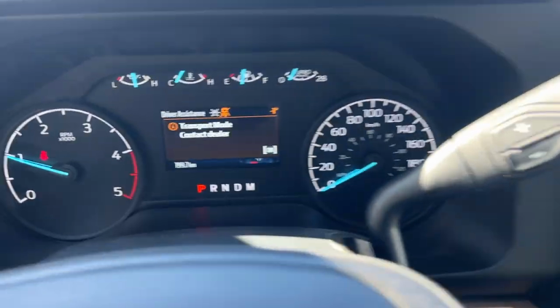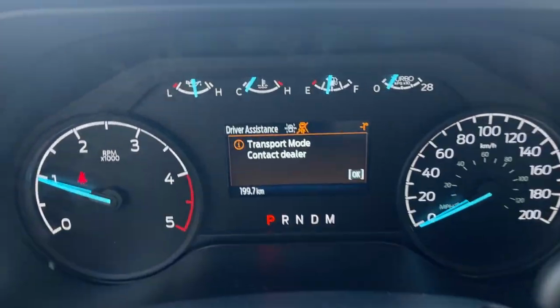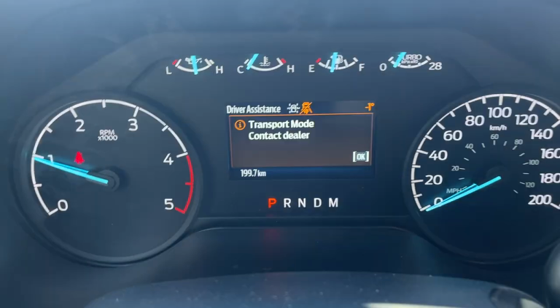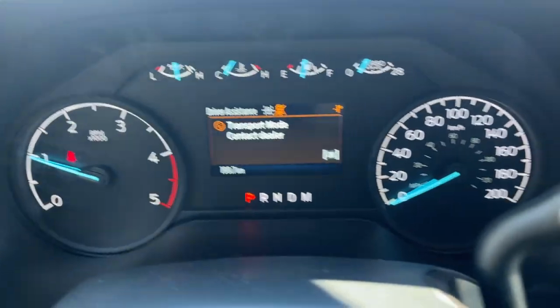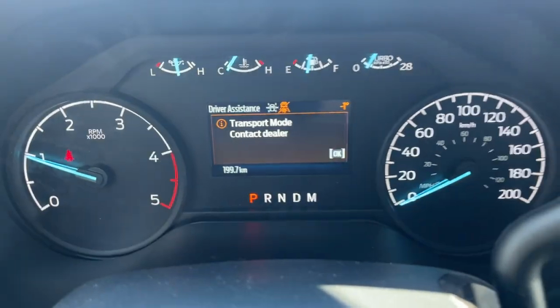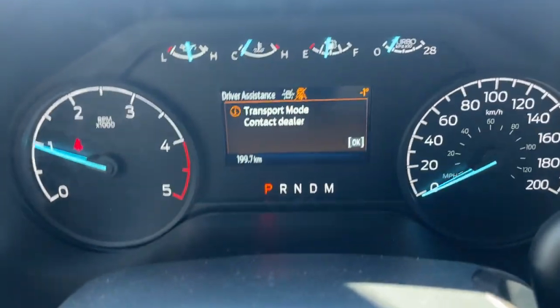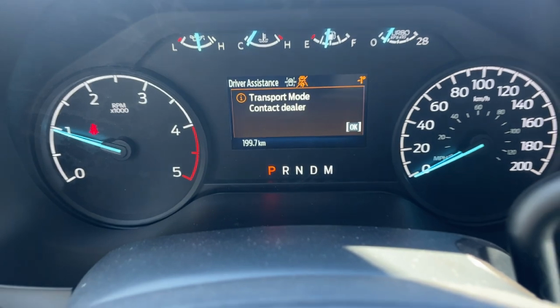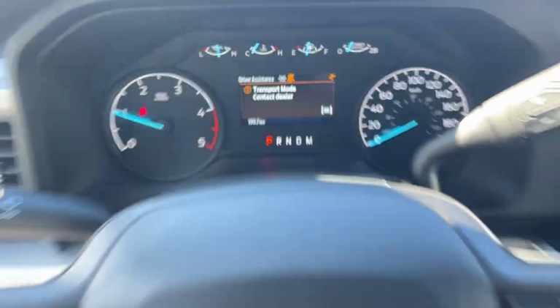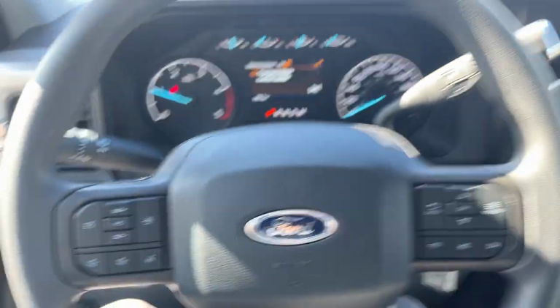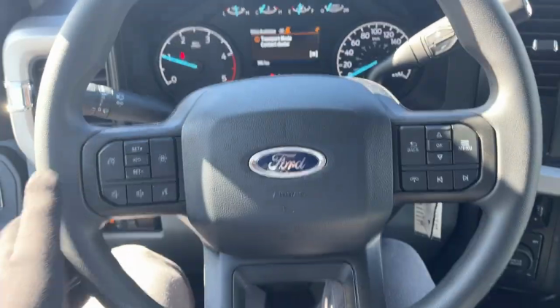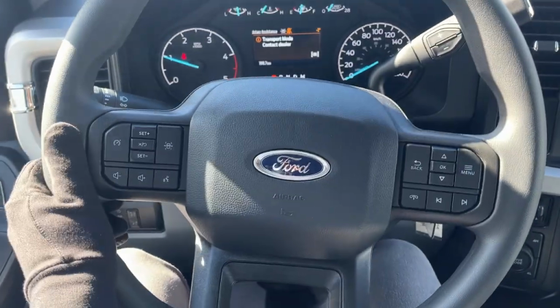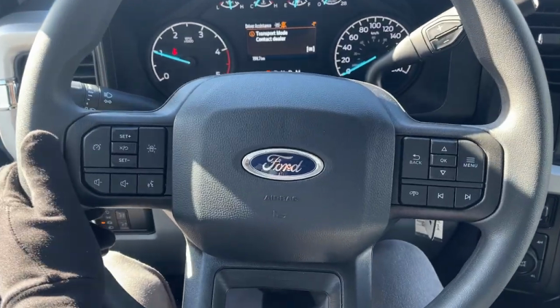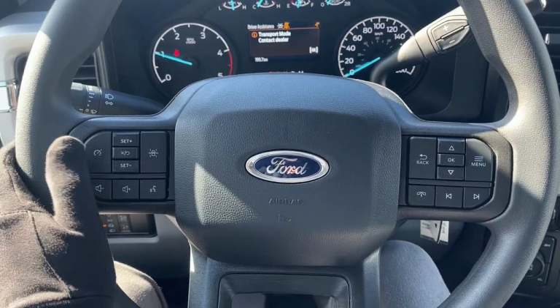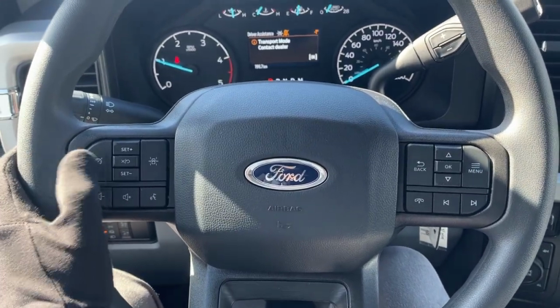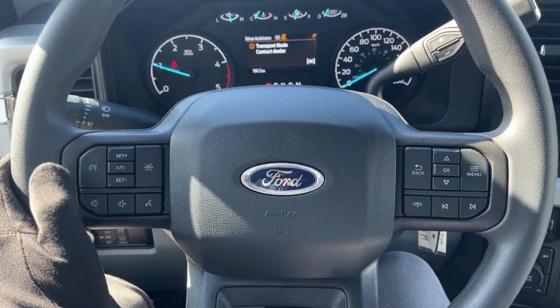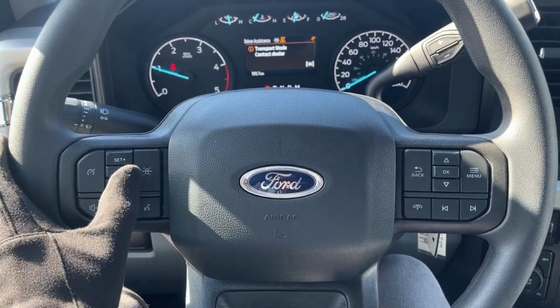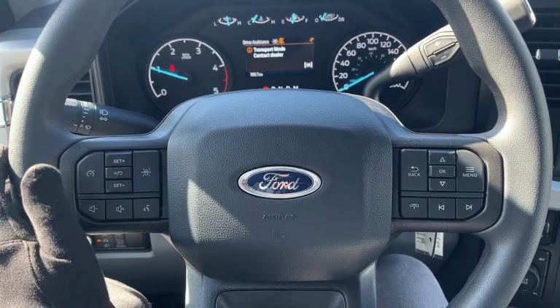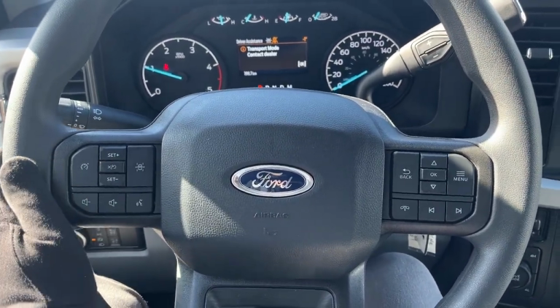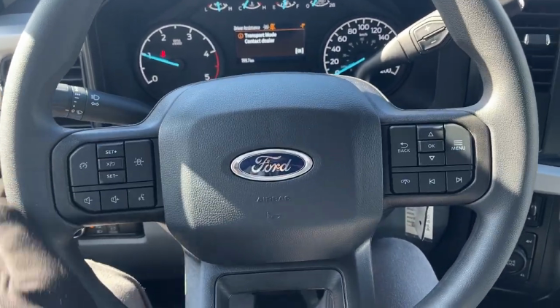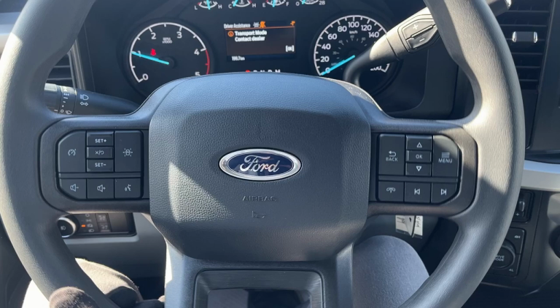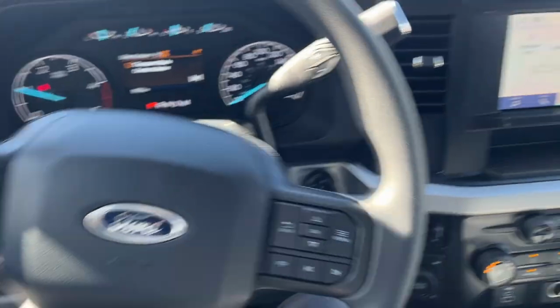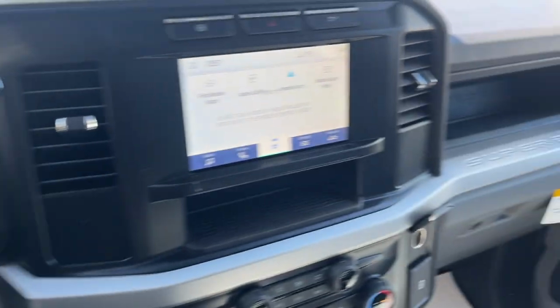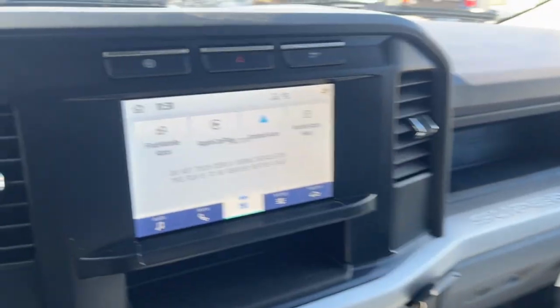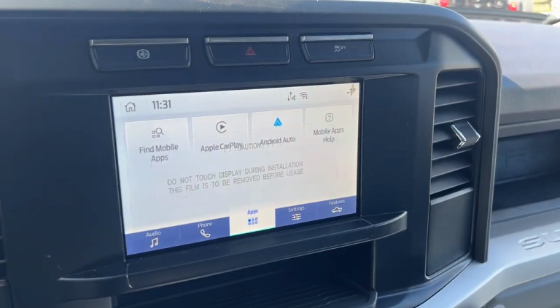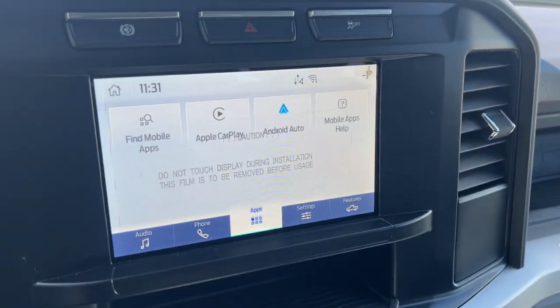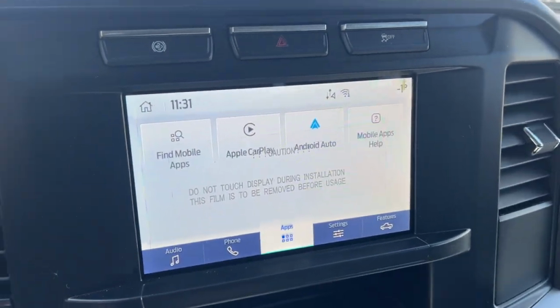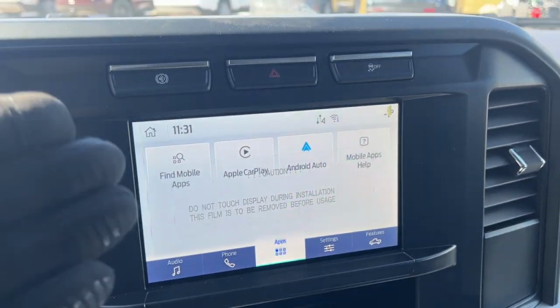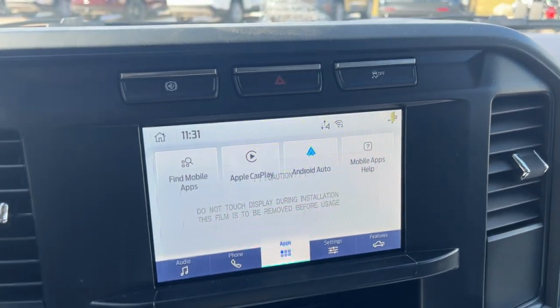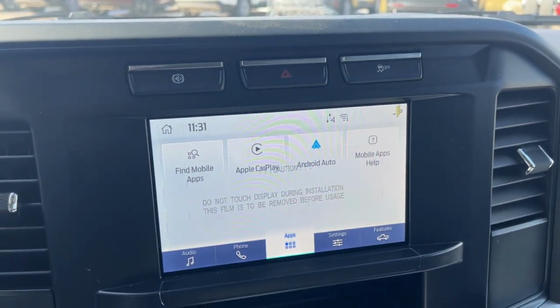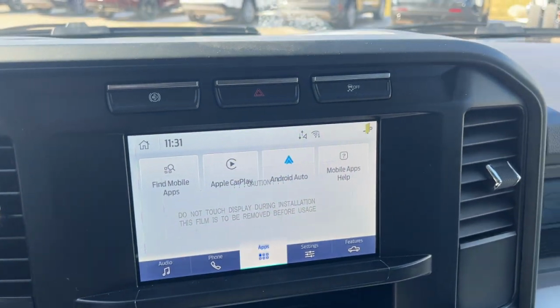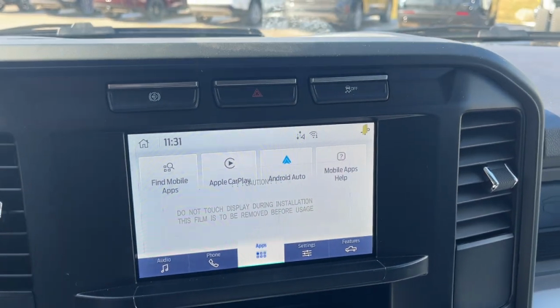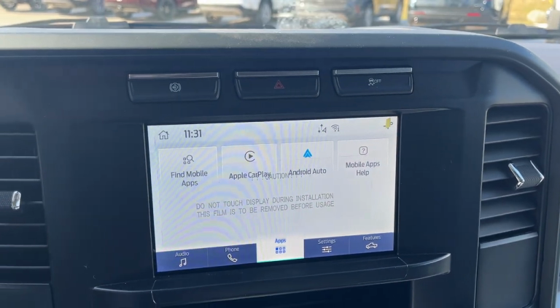You have a four-inch digital display right behind the steering wheel. The steering wheel itself is really comfortable. You do have cruise control with a lane keeping system, which is nice to have, and you have your eight-inch center display — it does have wireless Apple CarPlay and Android Auto.